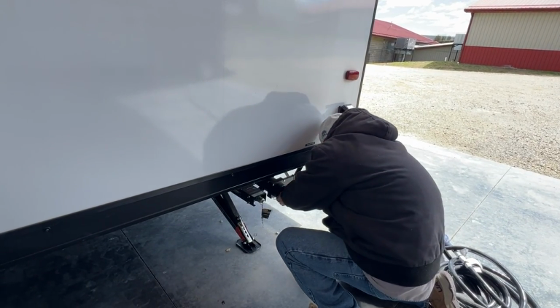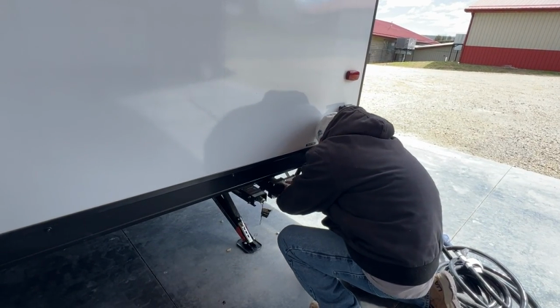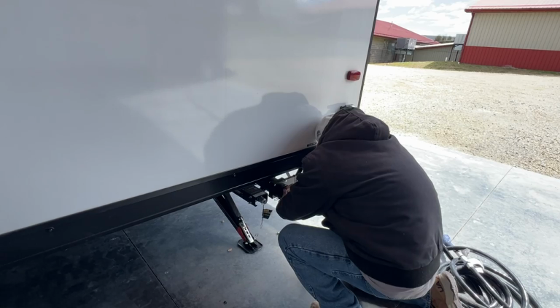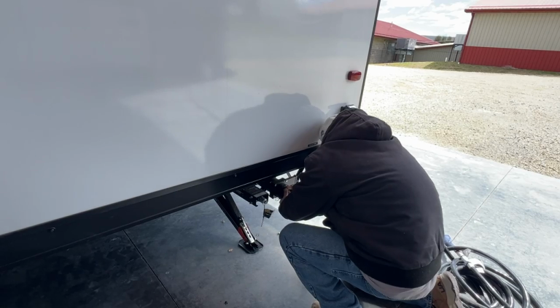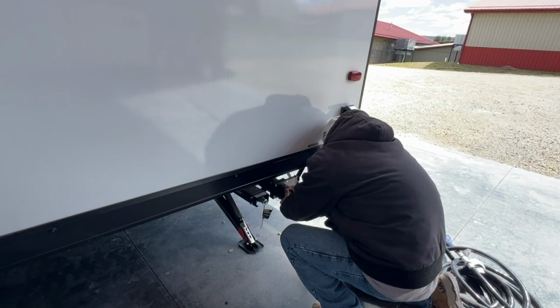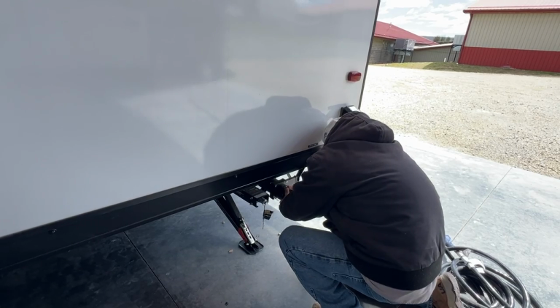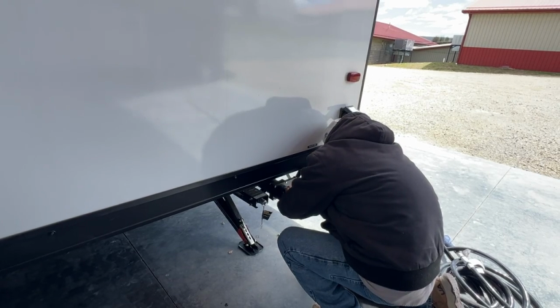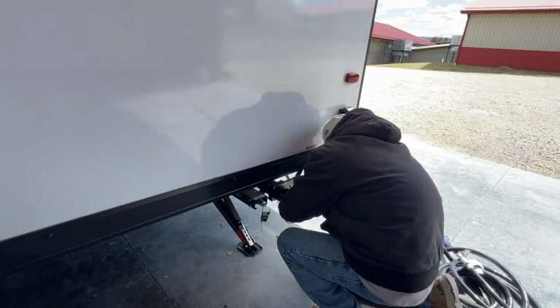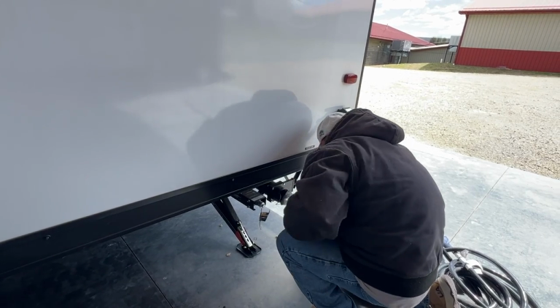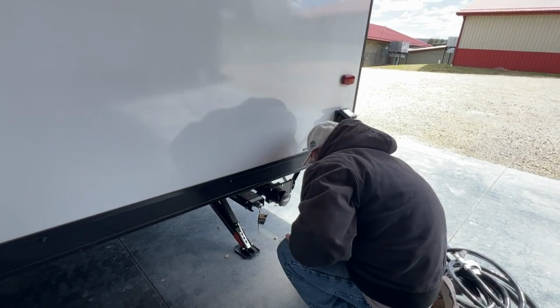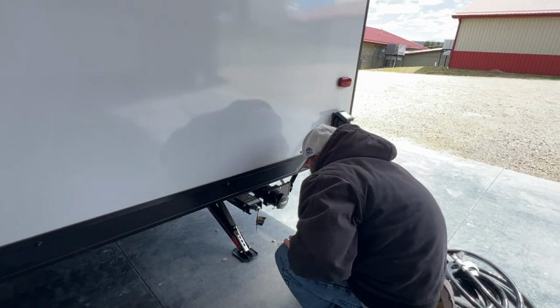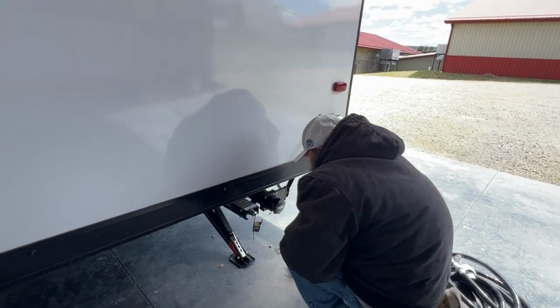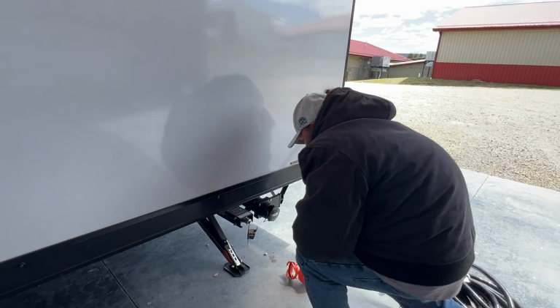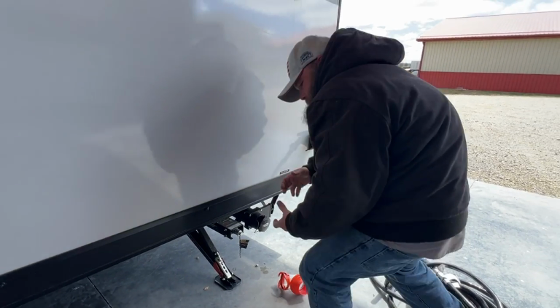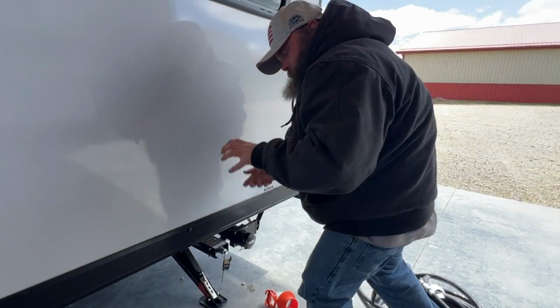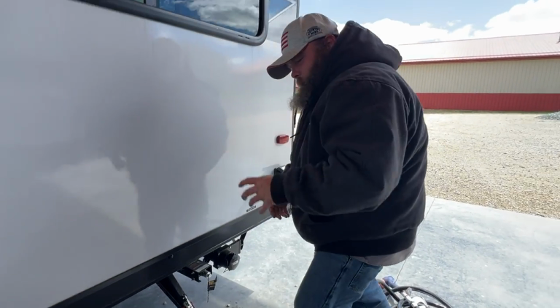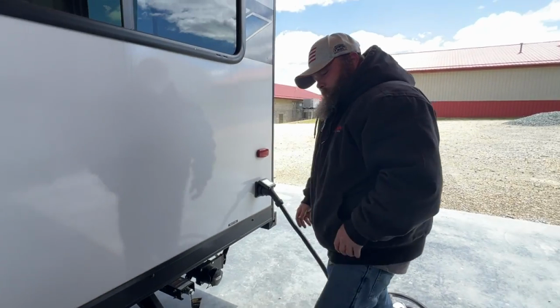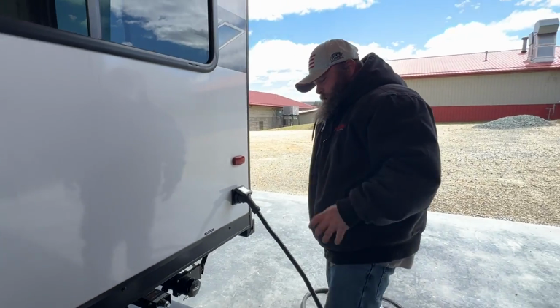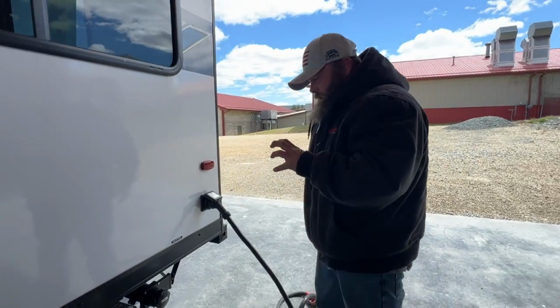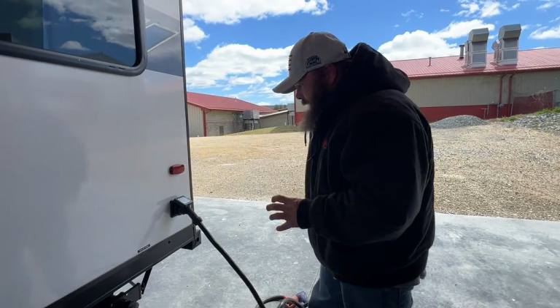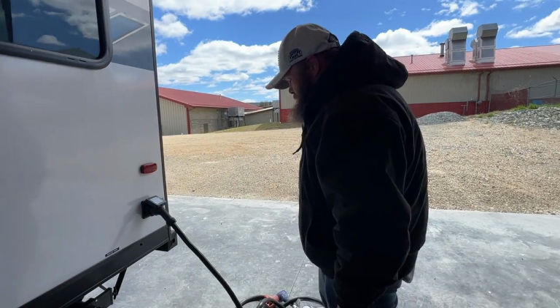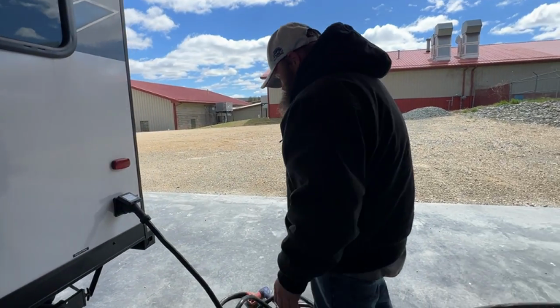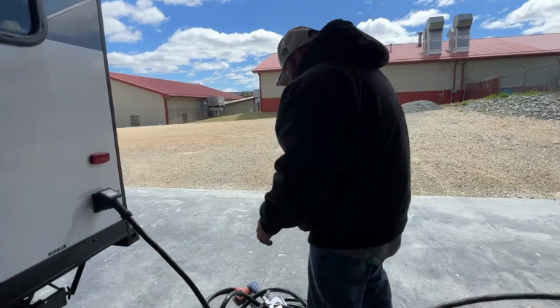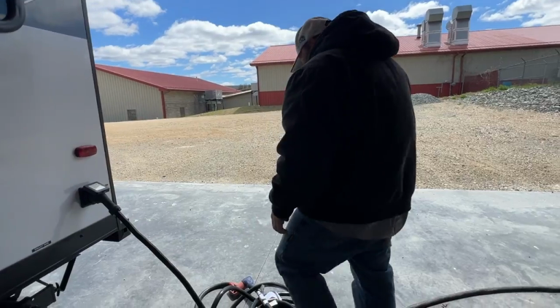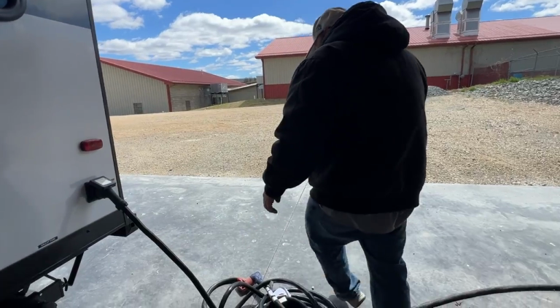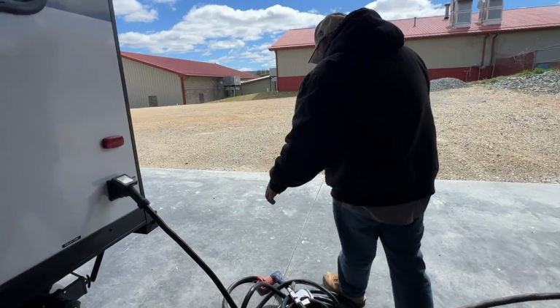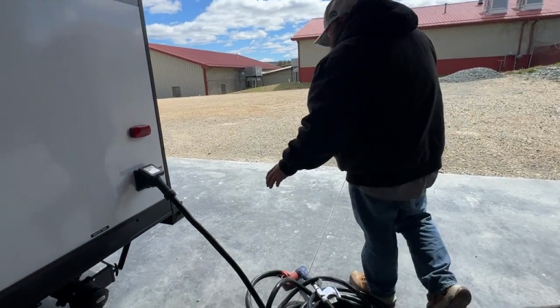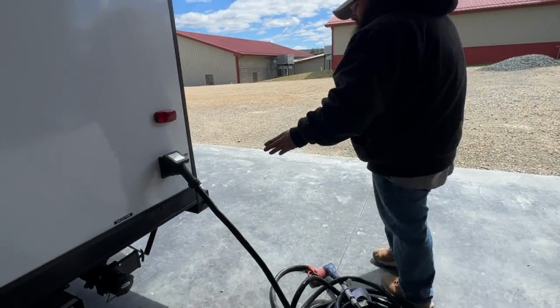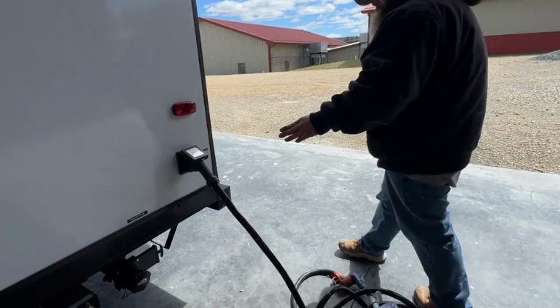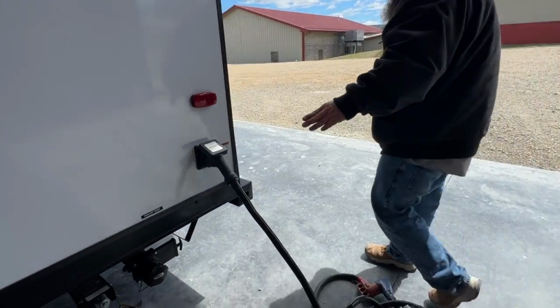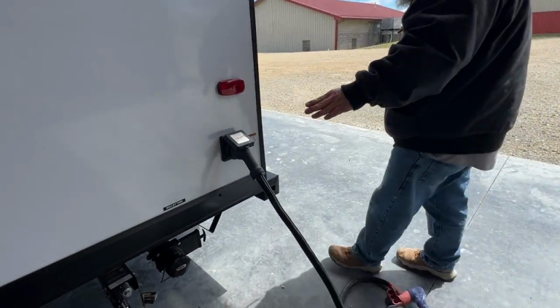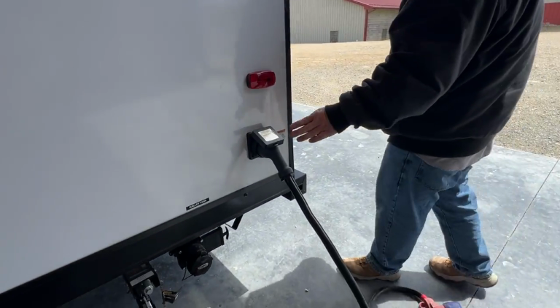You do have to use a little bit of pressure to turn it and make sure it's snug tight on there. Next you've got your 50-amp power cord that does come with the coach.